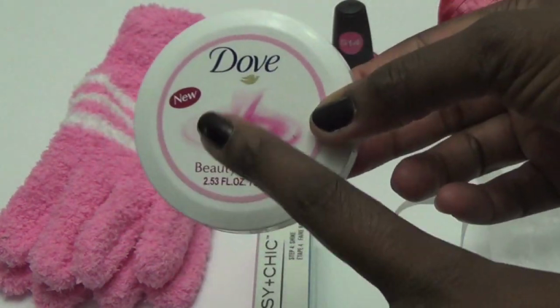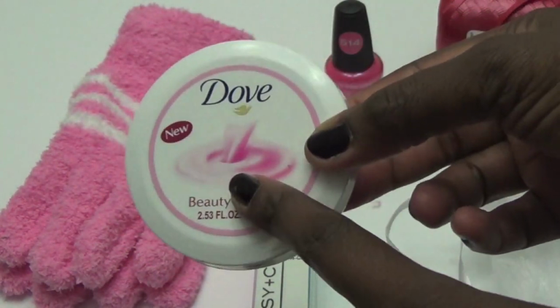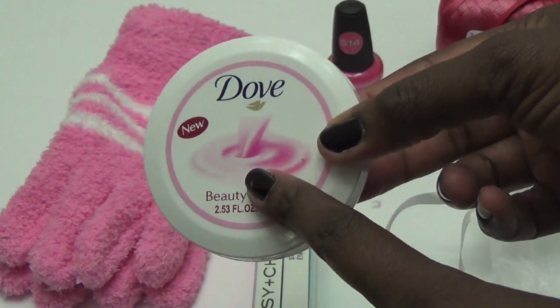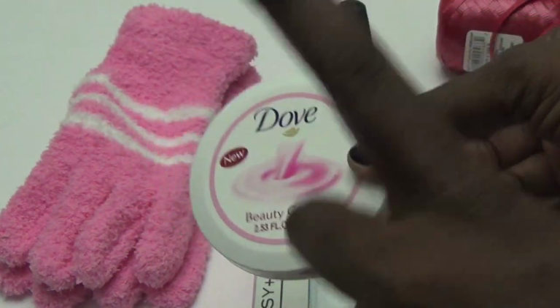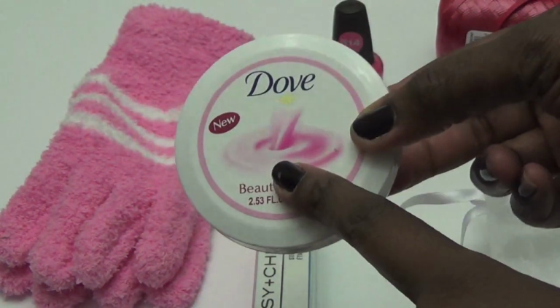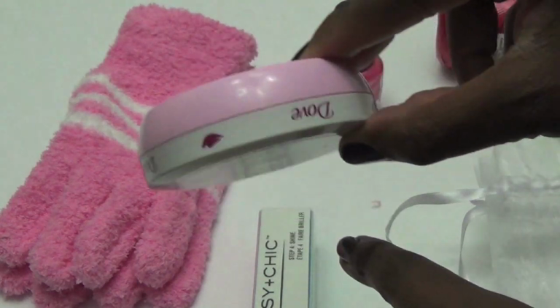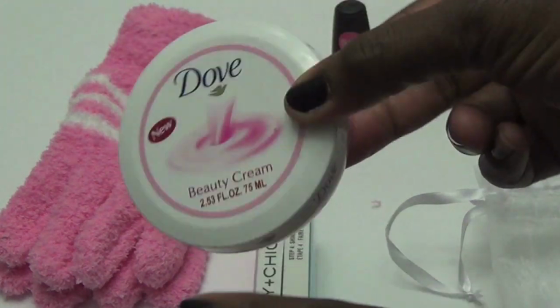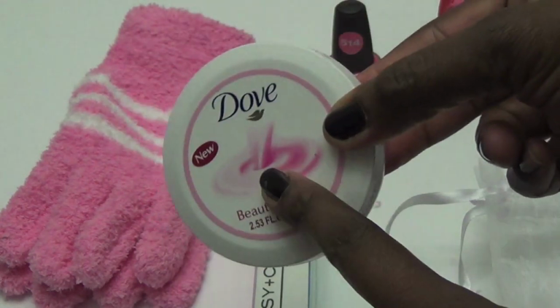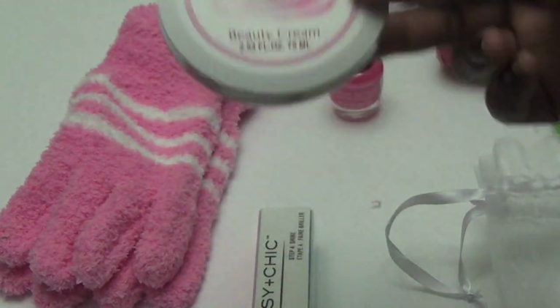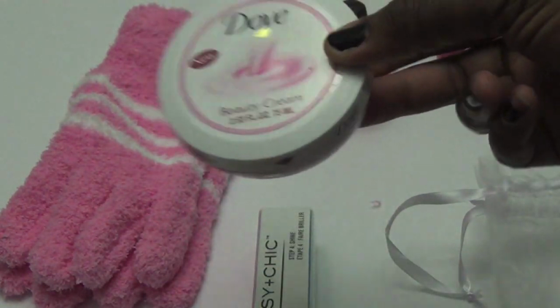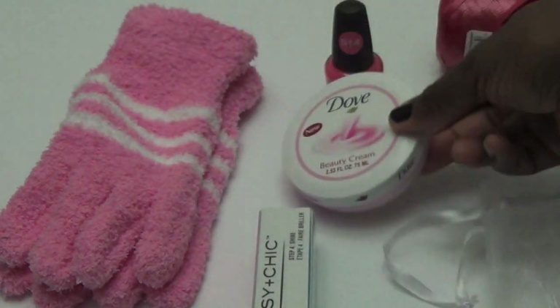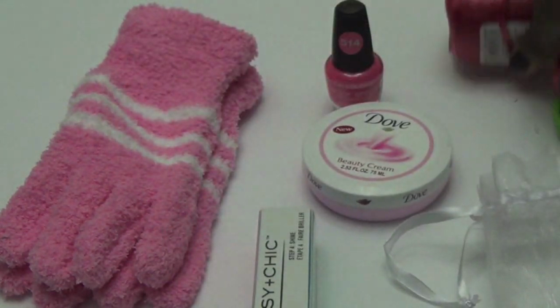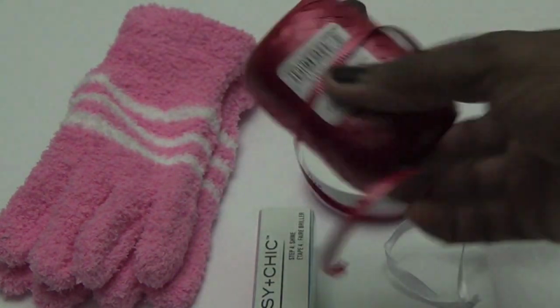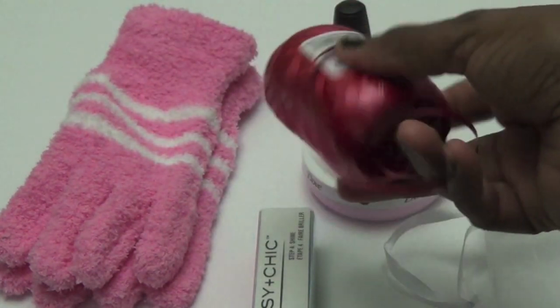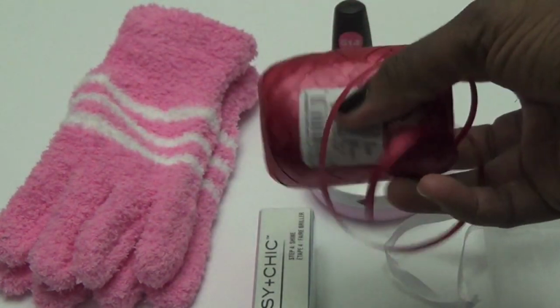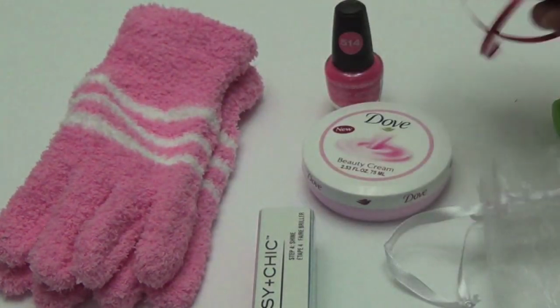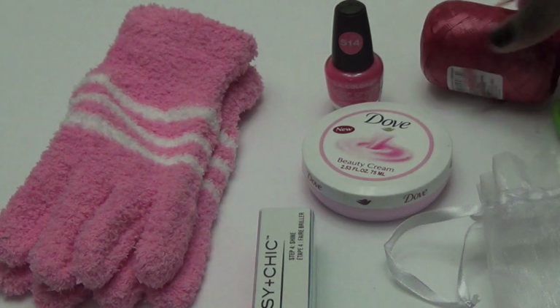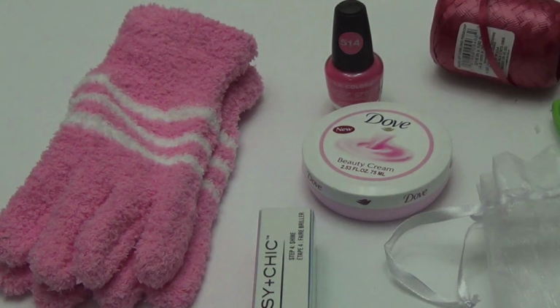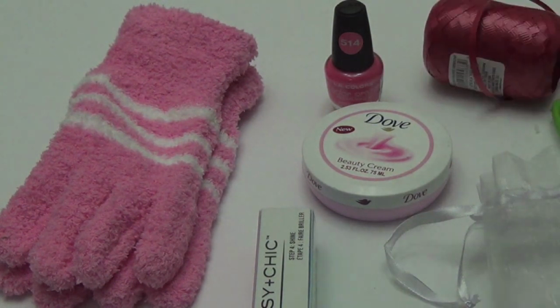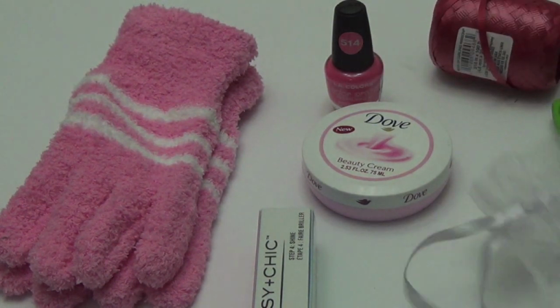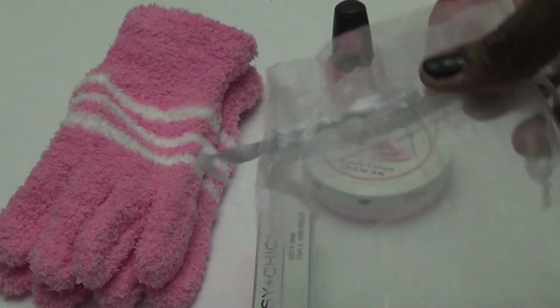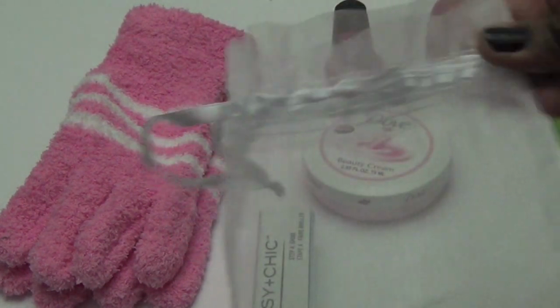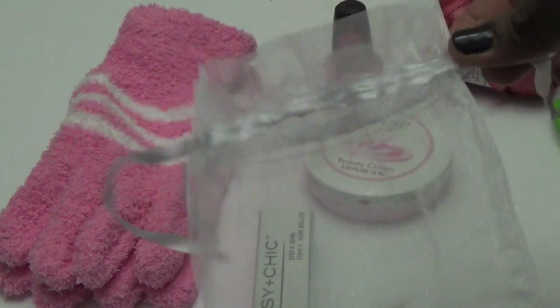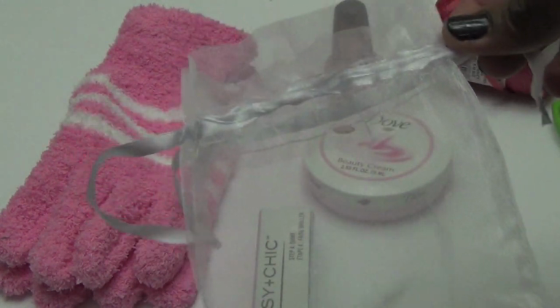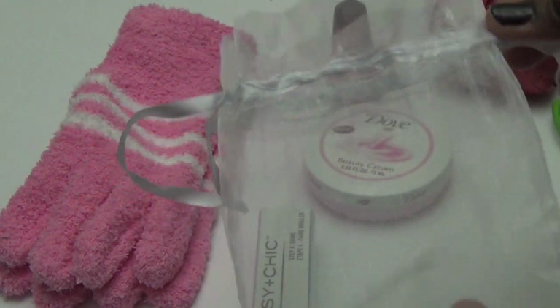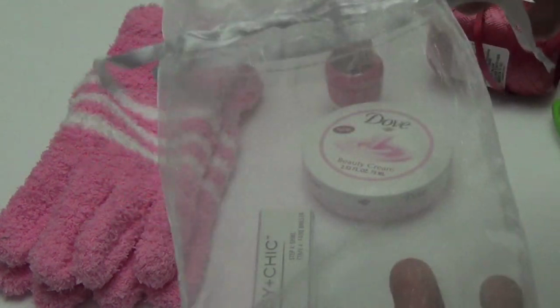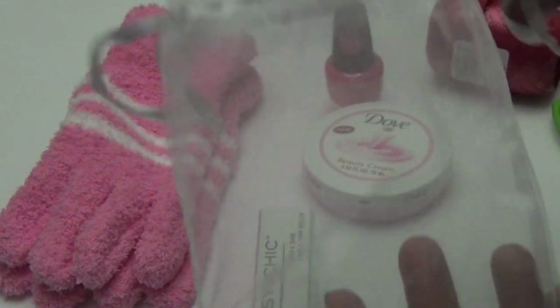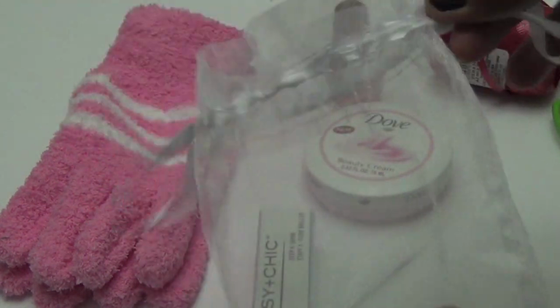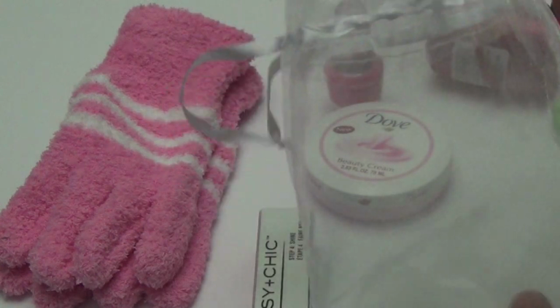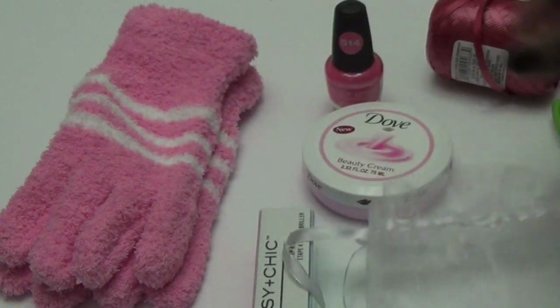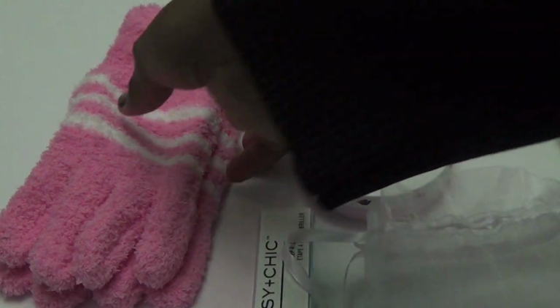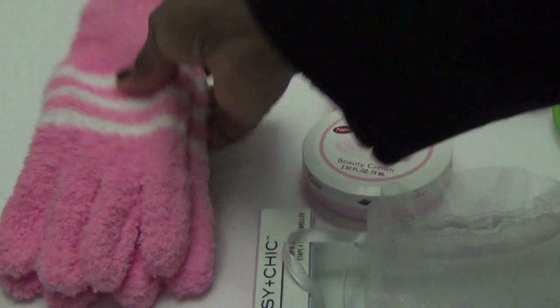This makes a great little gift. I also got a little red curly ribbon and a cute little sachet bag. We're going to go ahead and put this together so you guys can see.